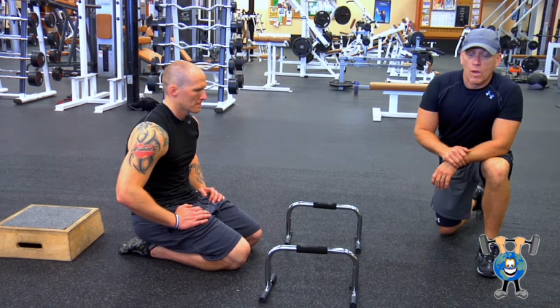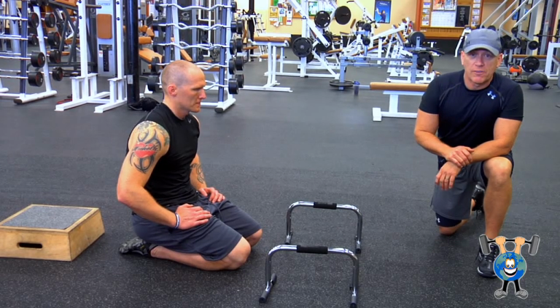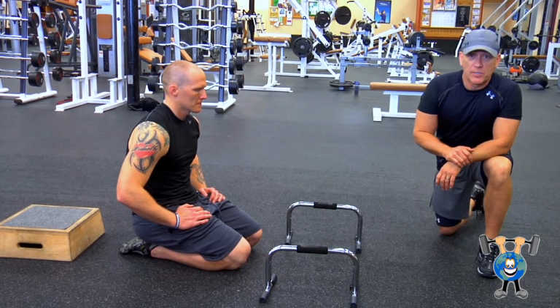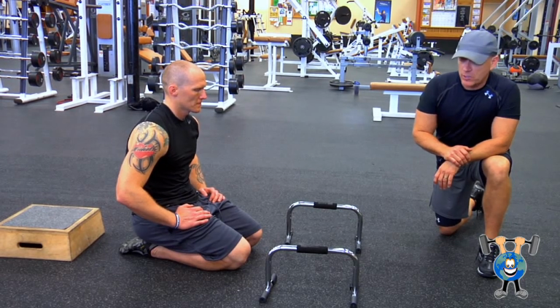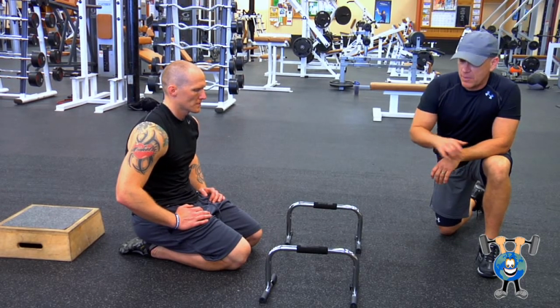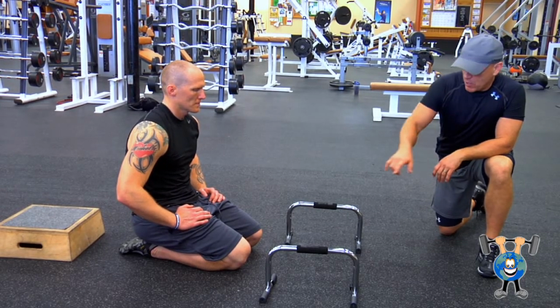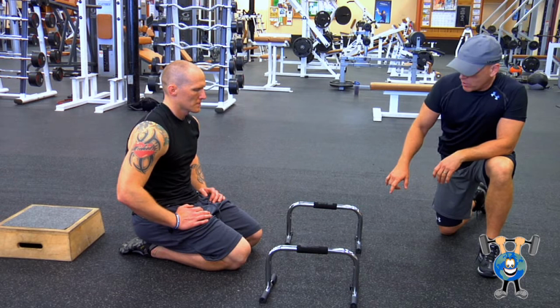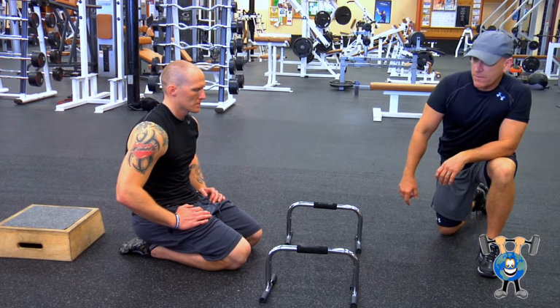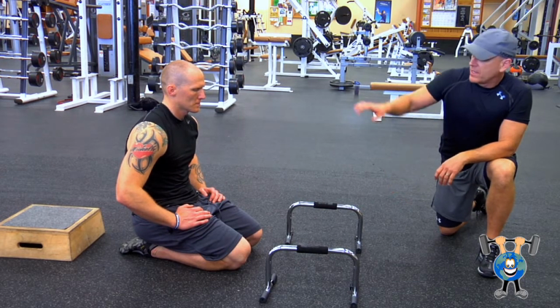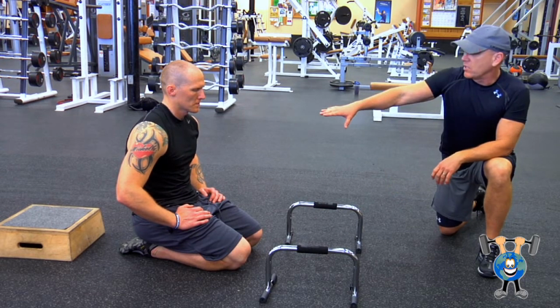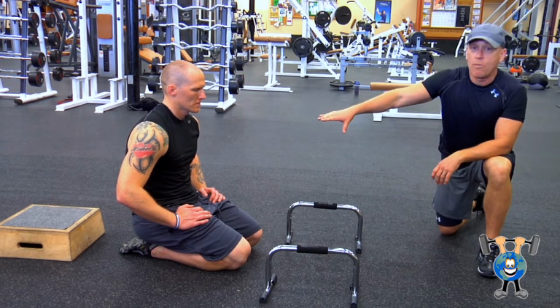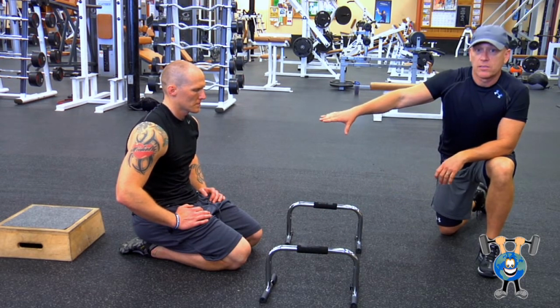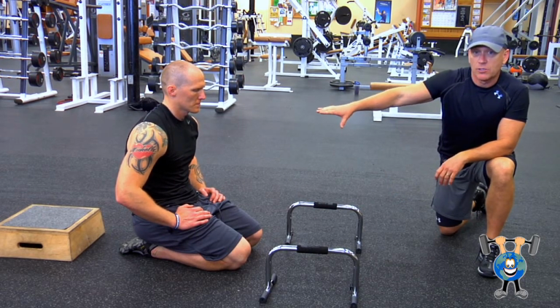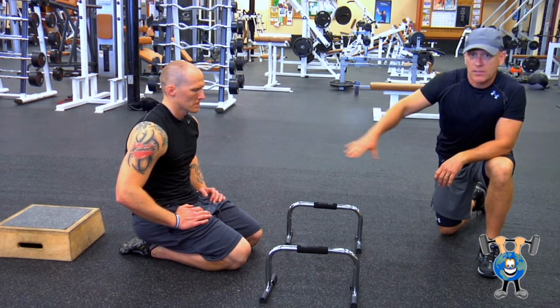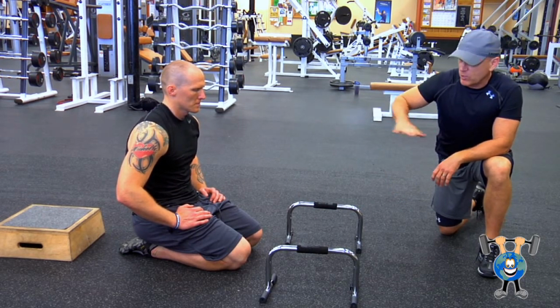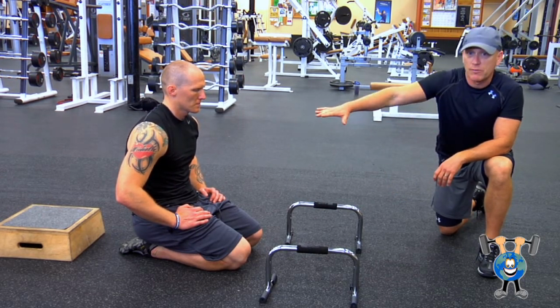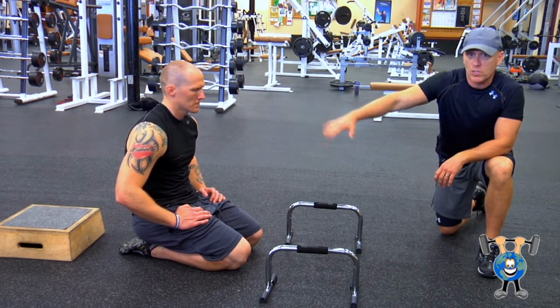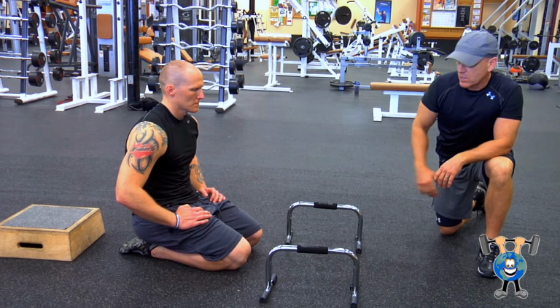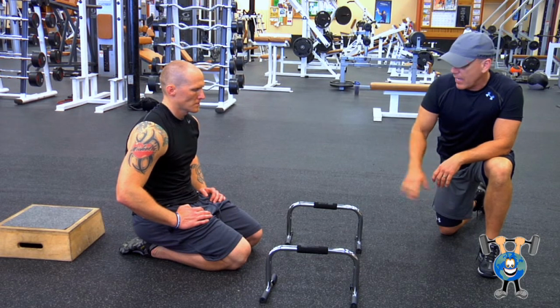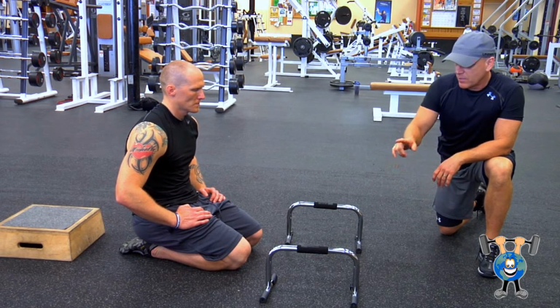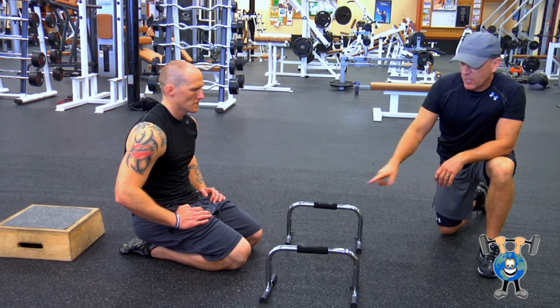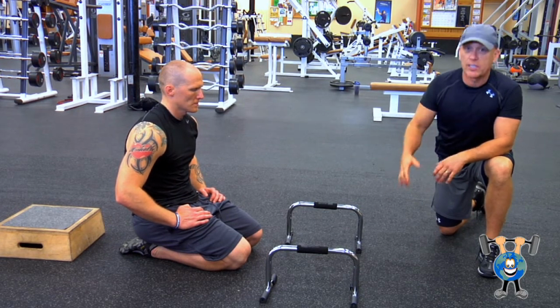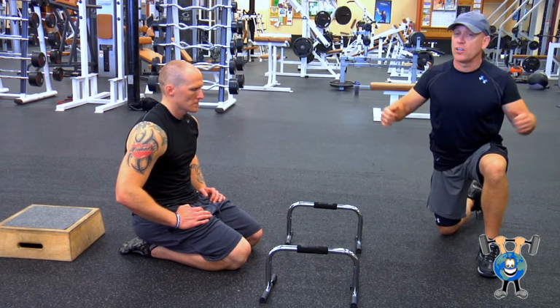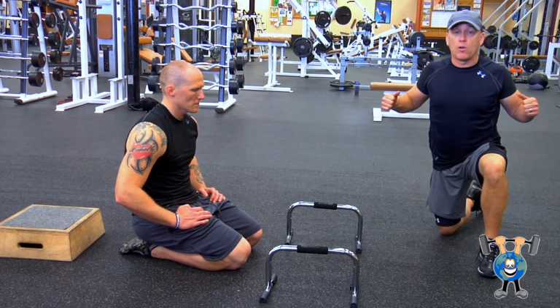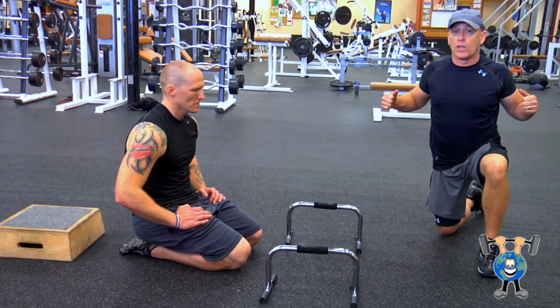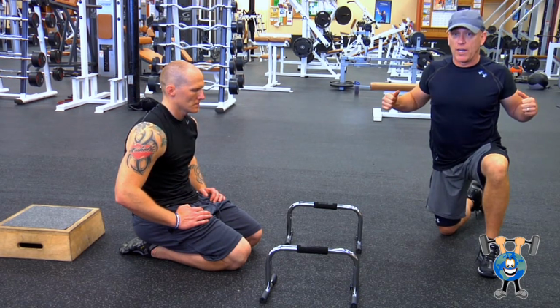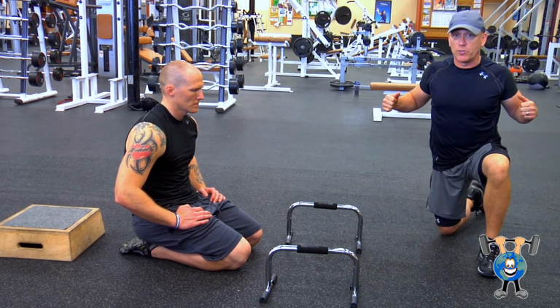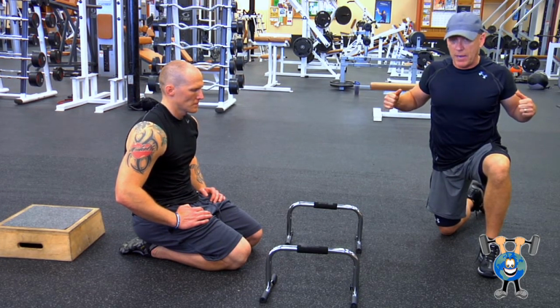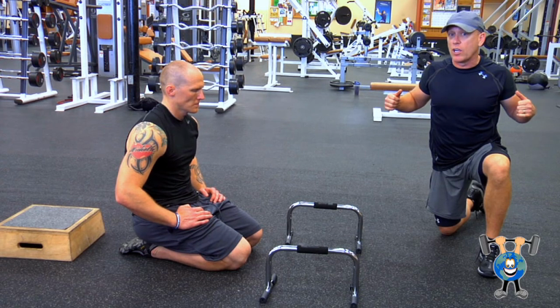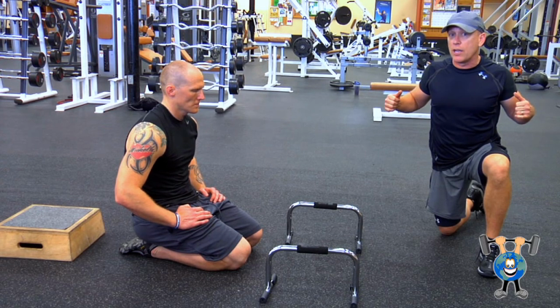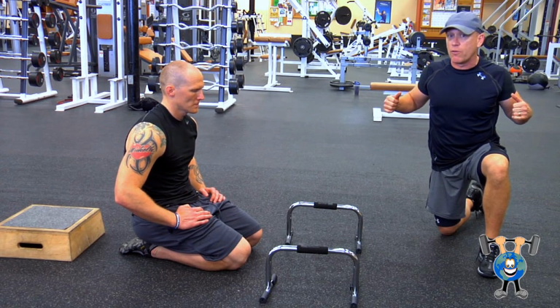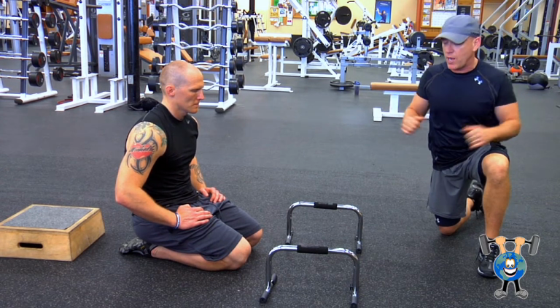One push-up variation you might want to try is to get a pair of parallette bars. Get a small box — not too high, because you want to try to be even across. You're going to get on here. This is going to give you a really full range of motion, being able to go a little bit lower than the floor.